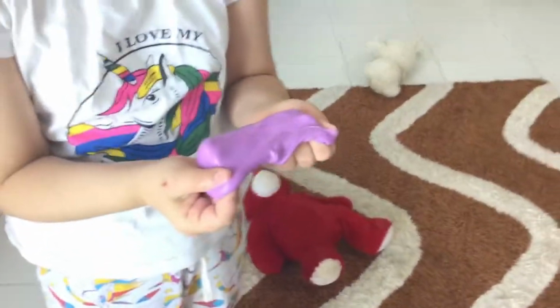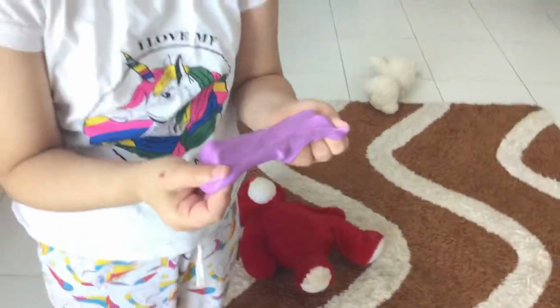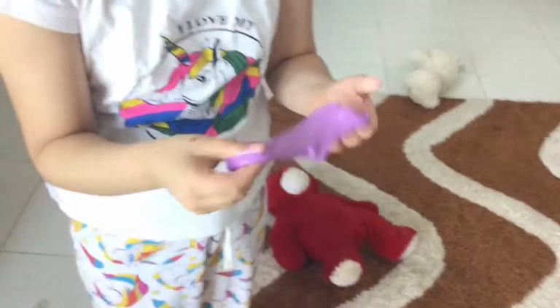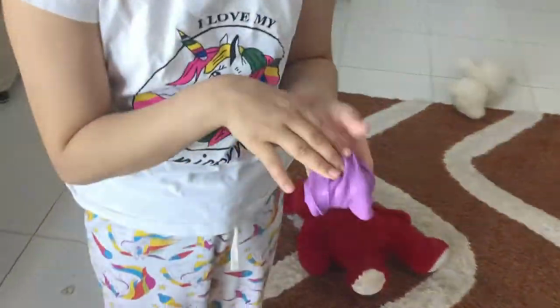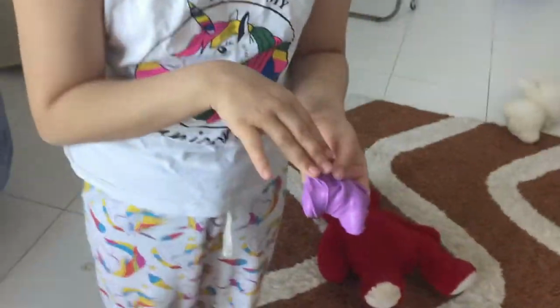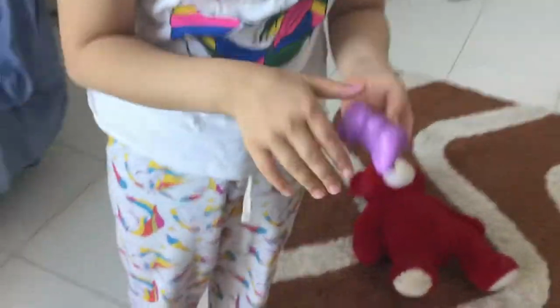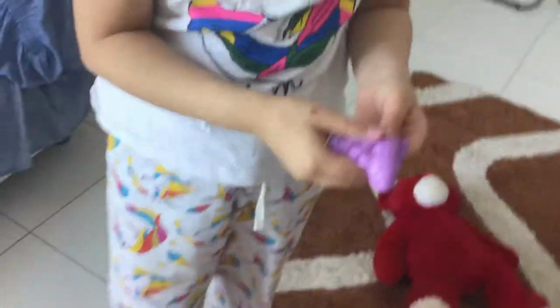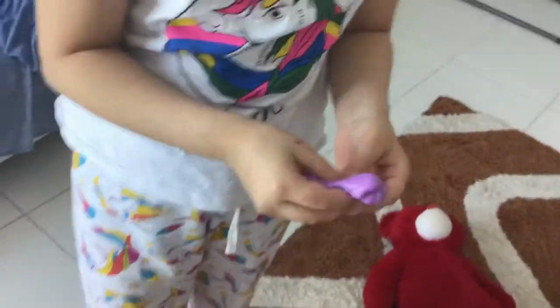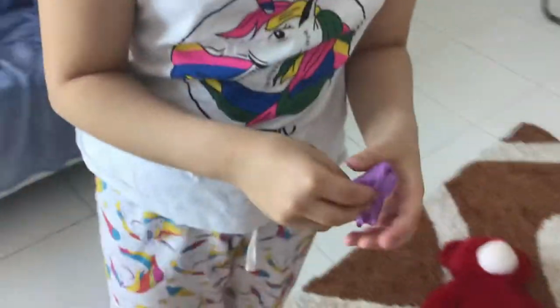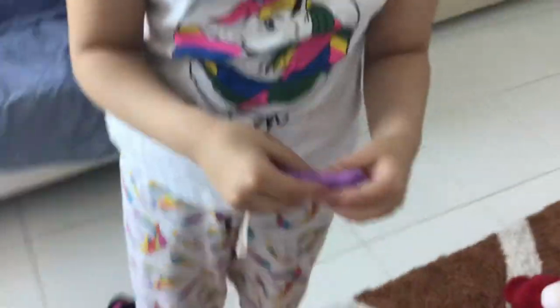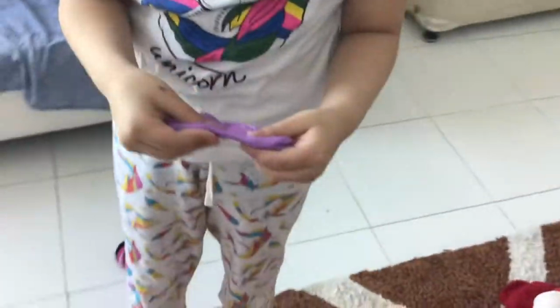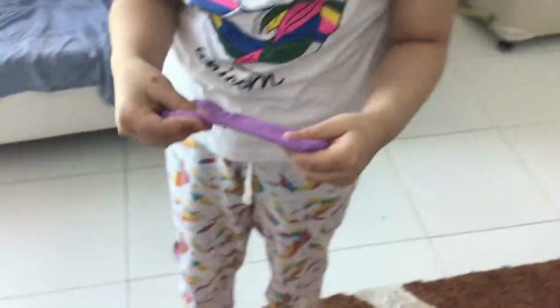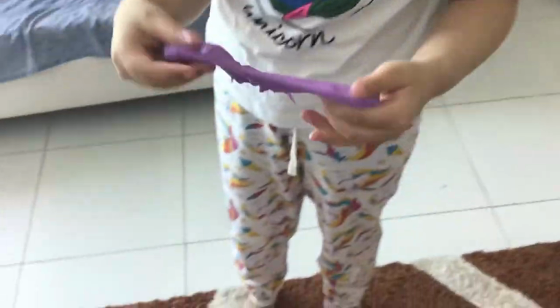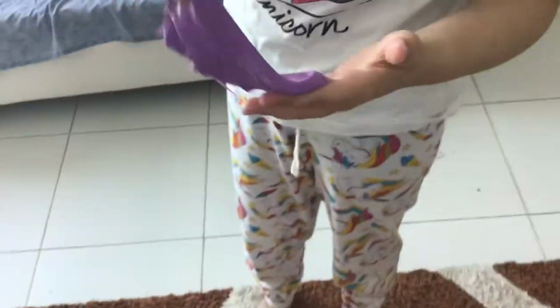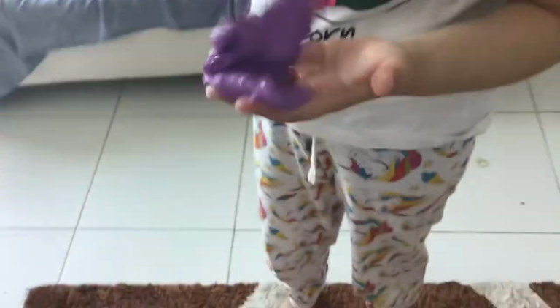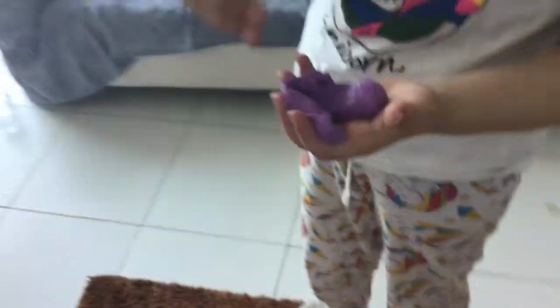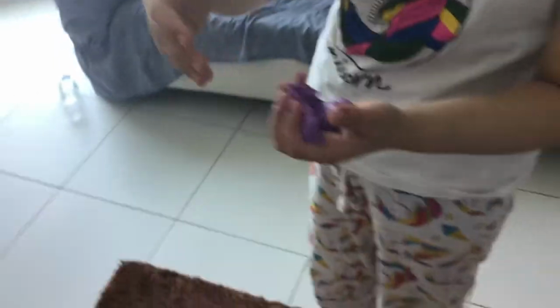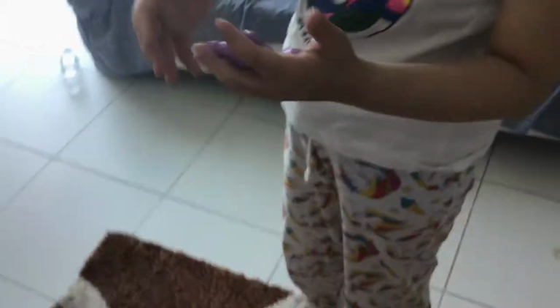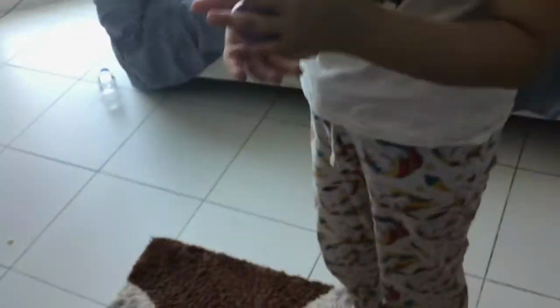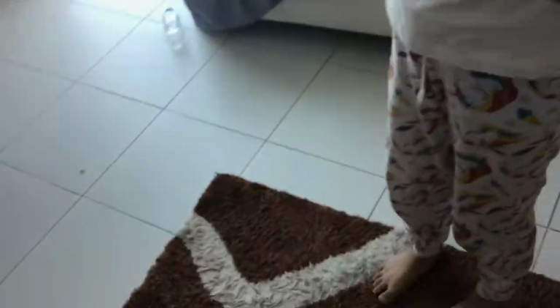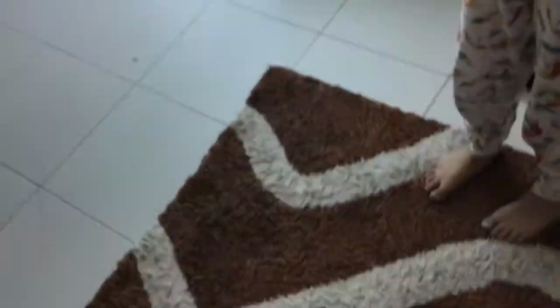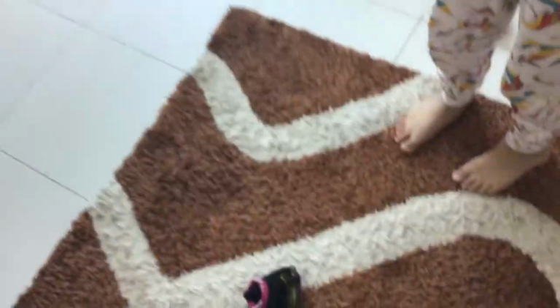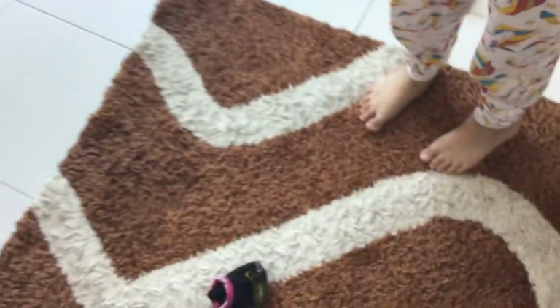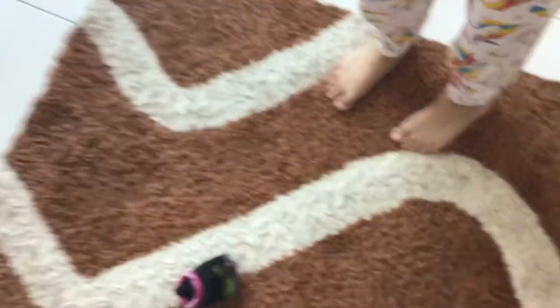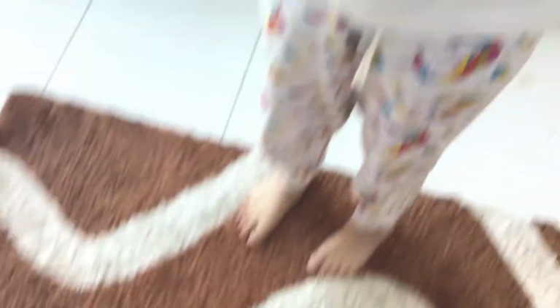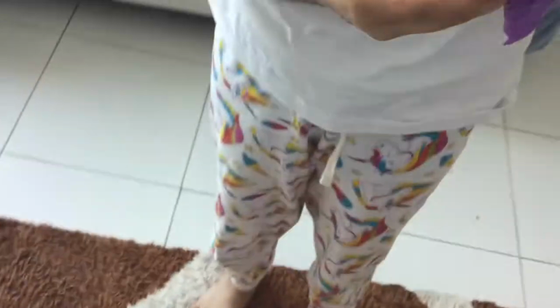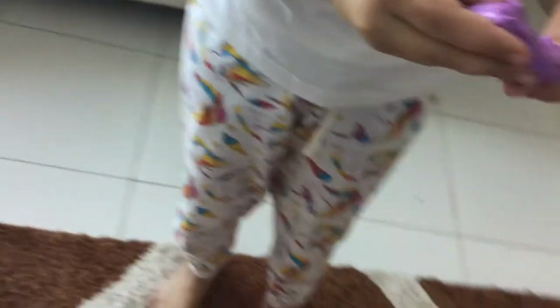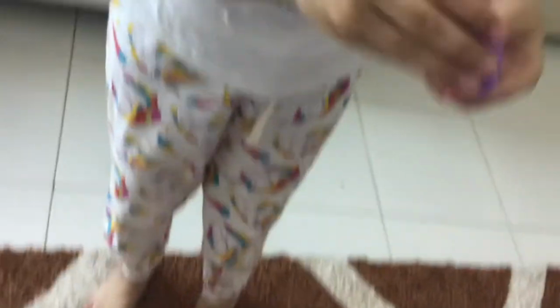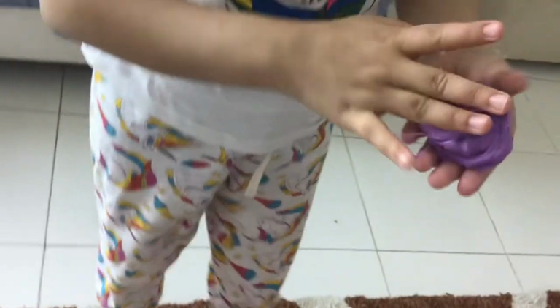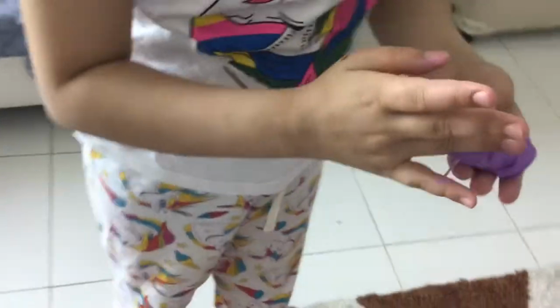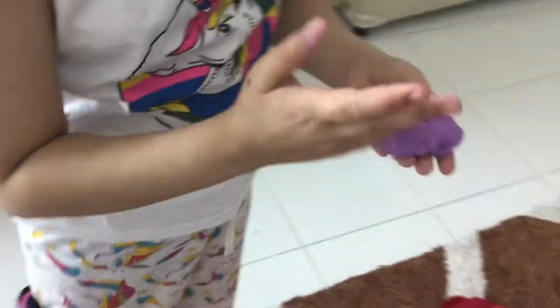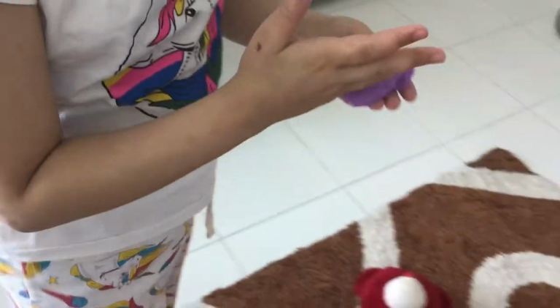Playing with slime. I added too much lotion and now it's real sticky. It is so sticky. I don't even want to touch it because it's too sticky.